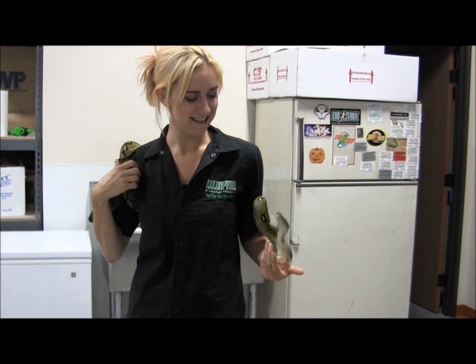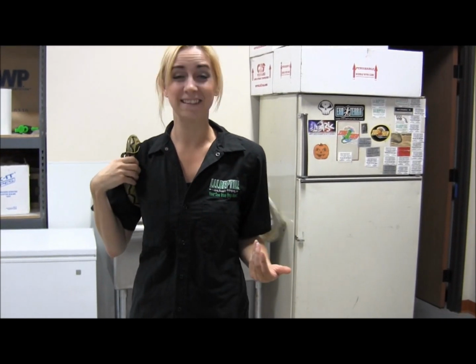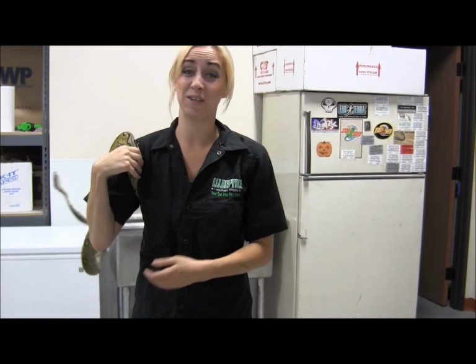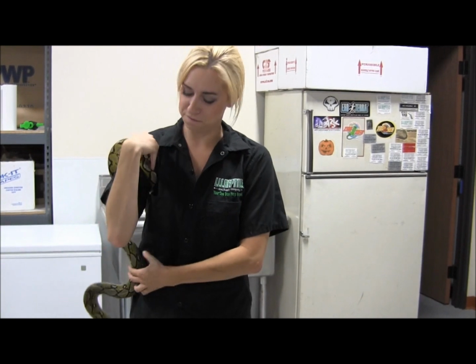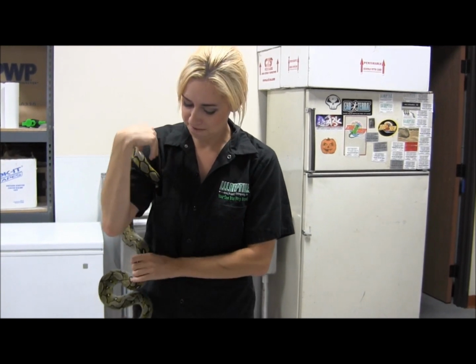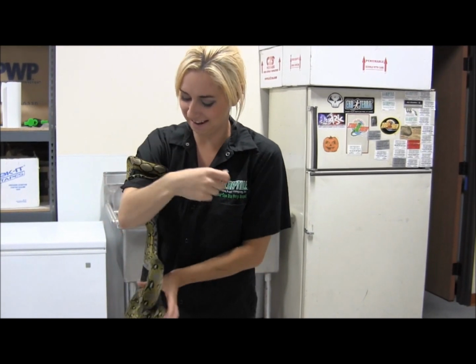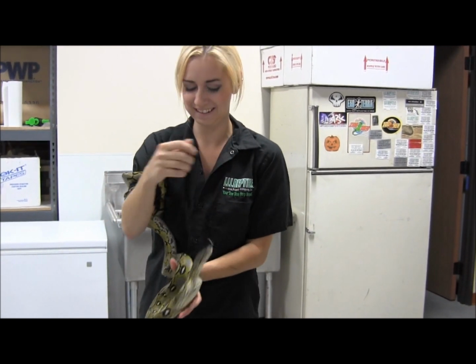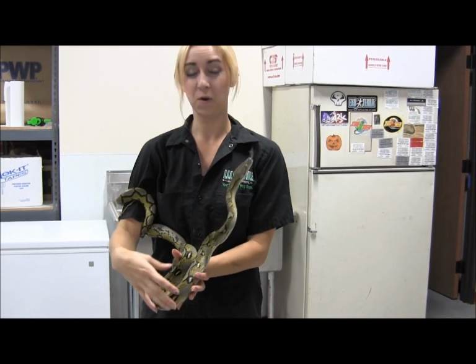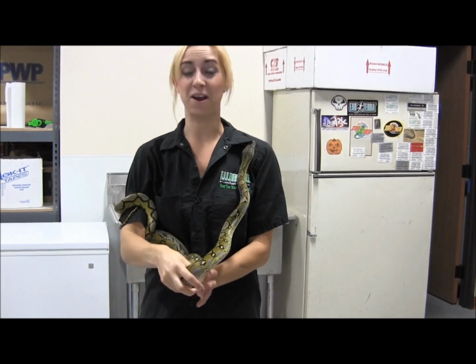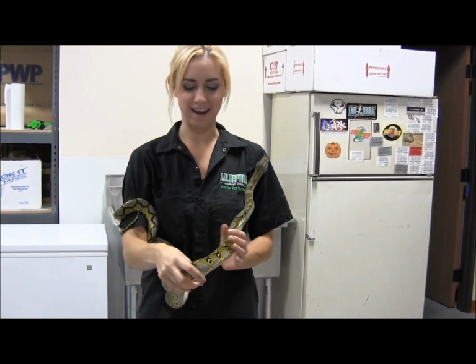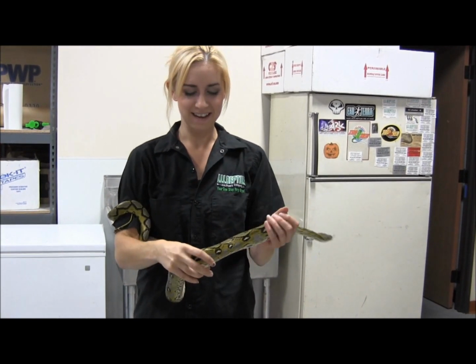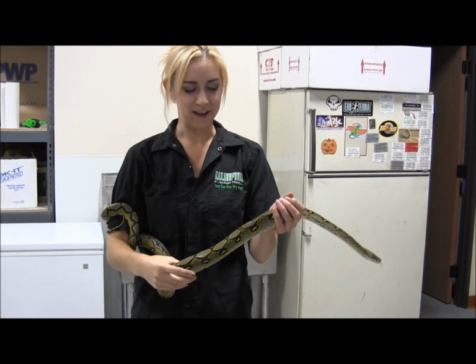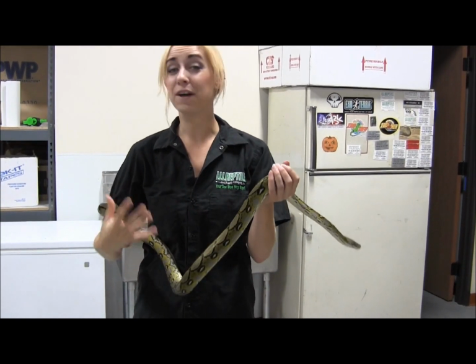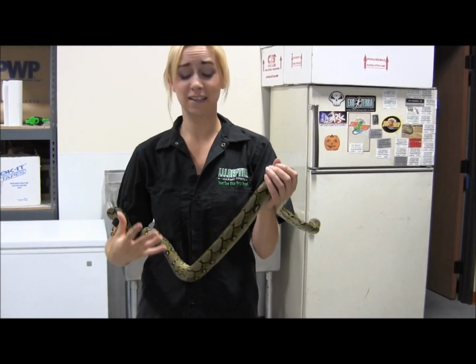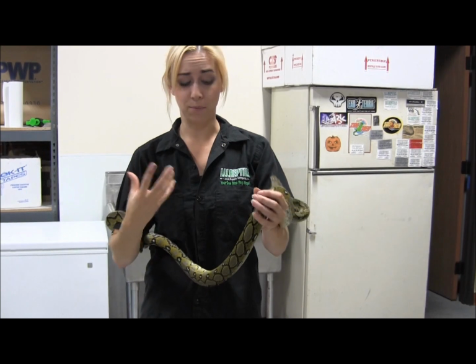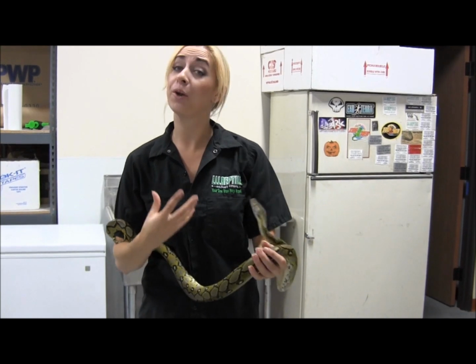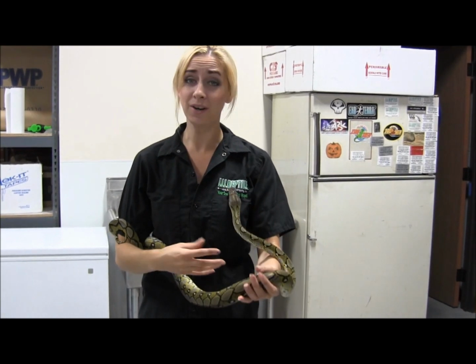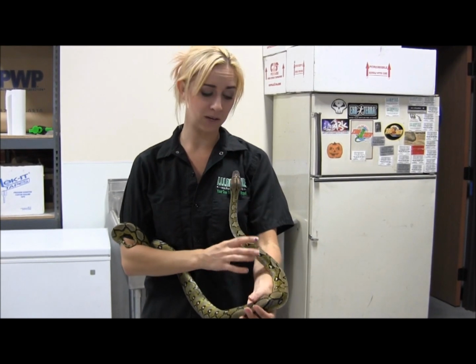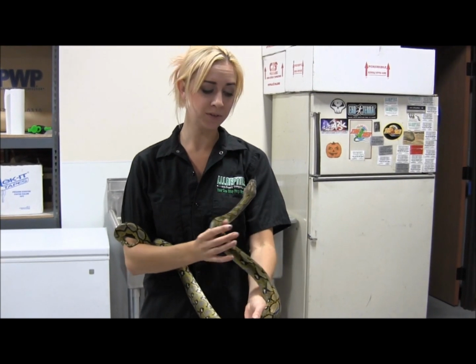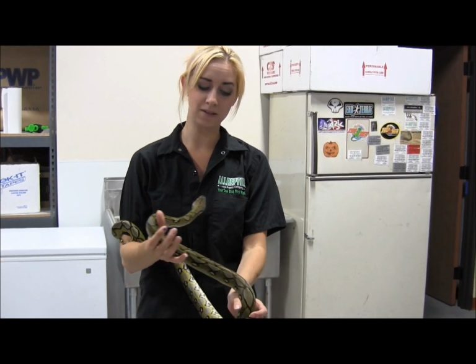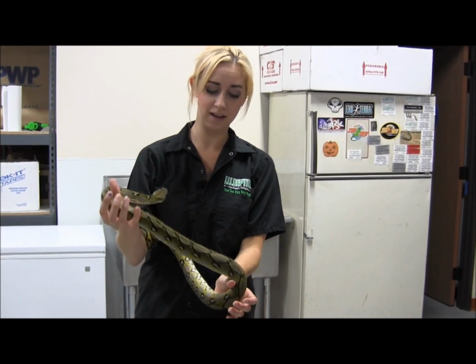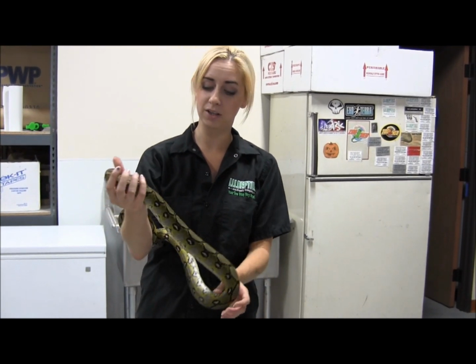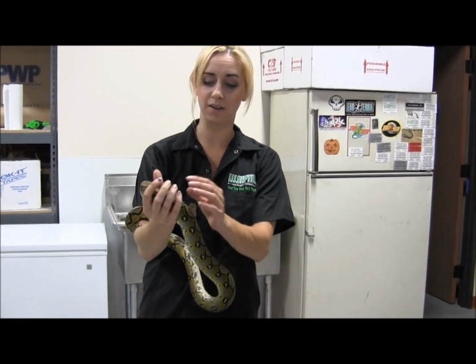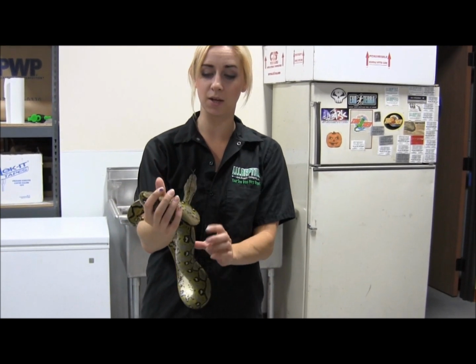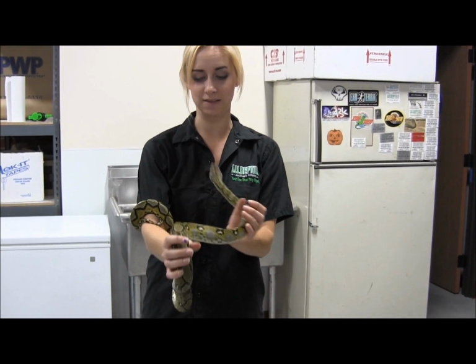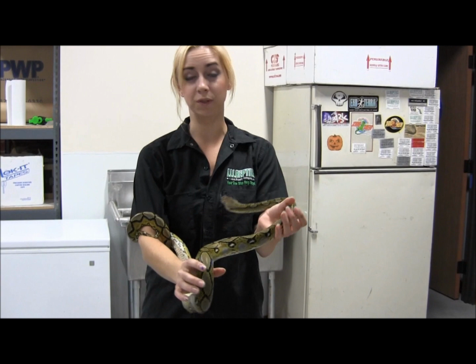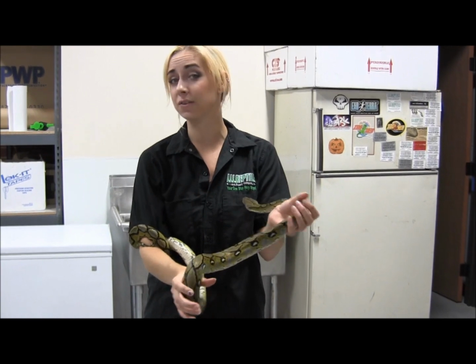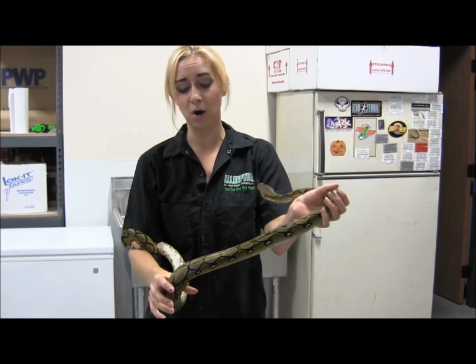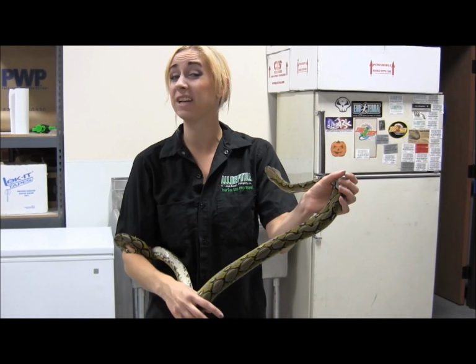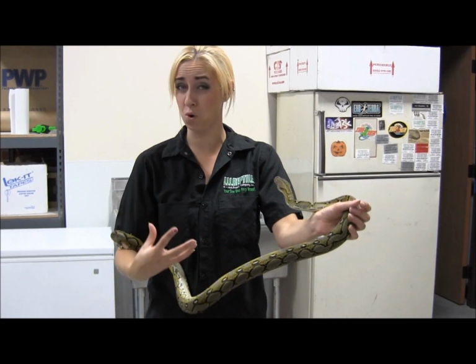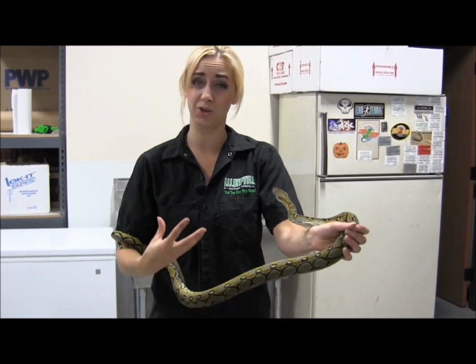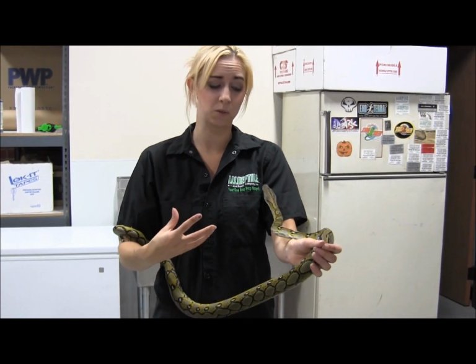He is just beautiful and quite acrobatic. Sunfire retics just get prettier and prettier as they get older. As you can see, this coloration here — the yellows and the golden color — are just going to get more and more gorgeous.